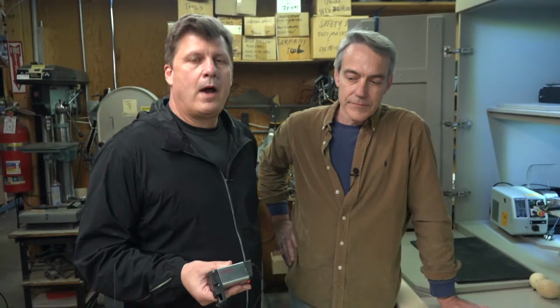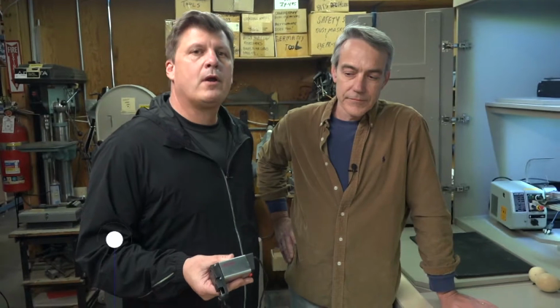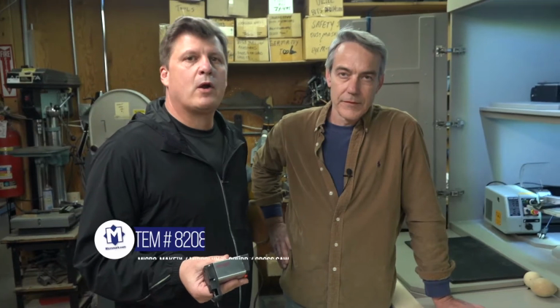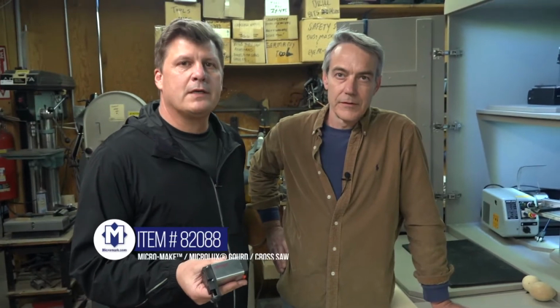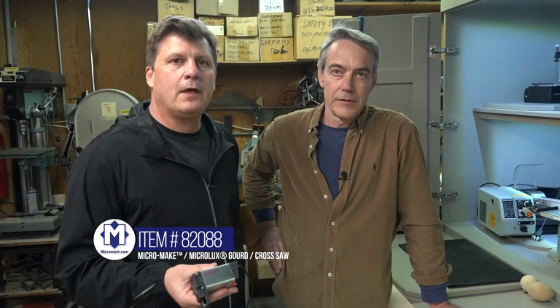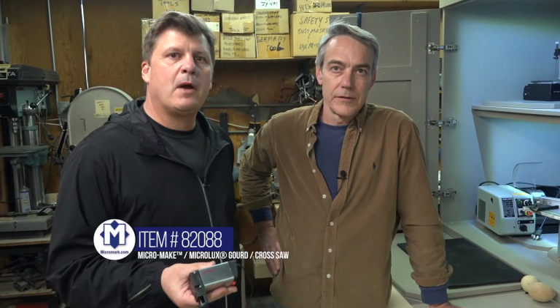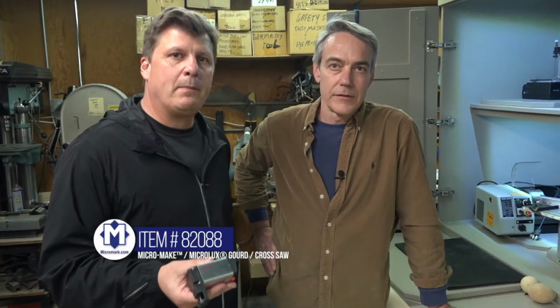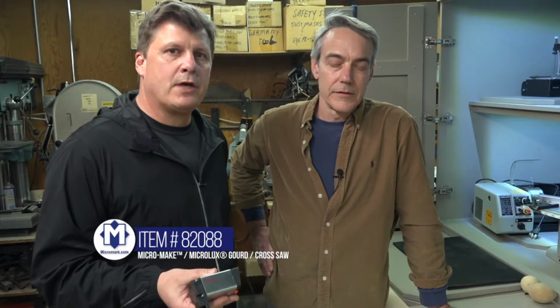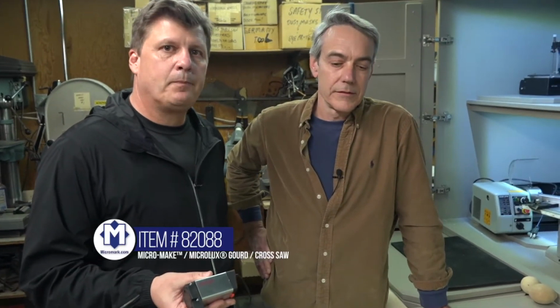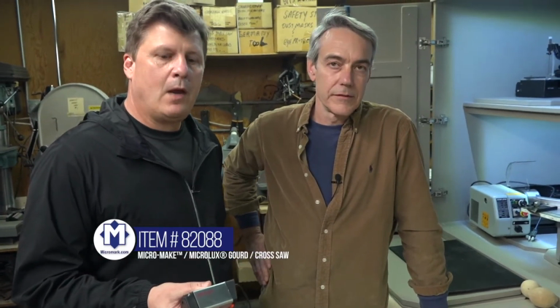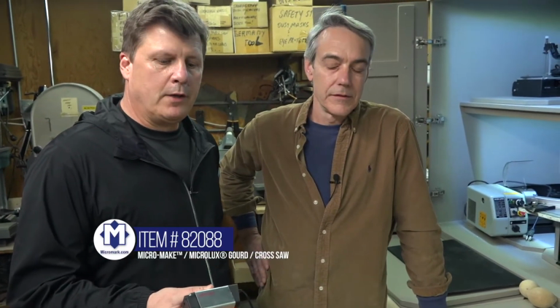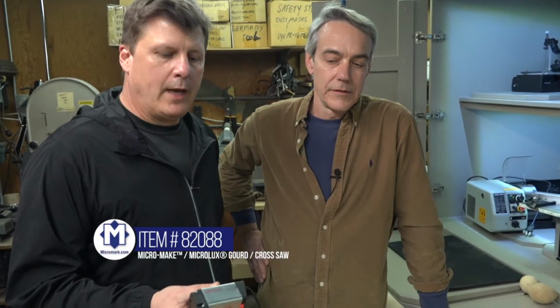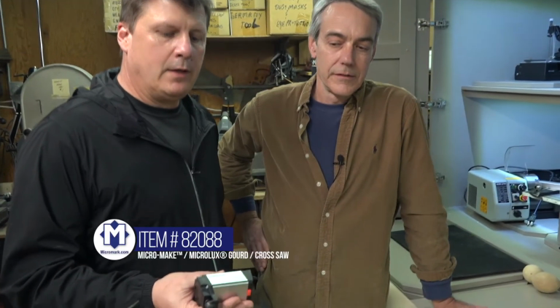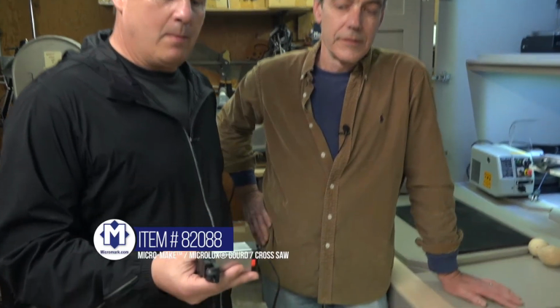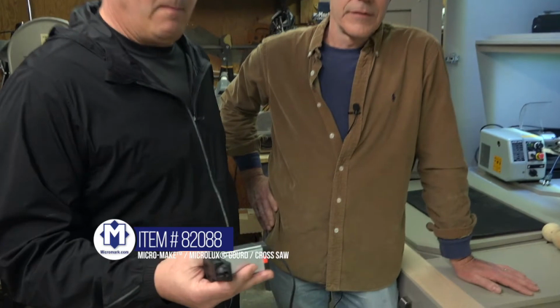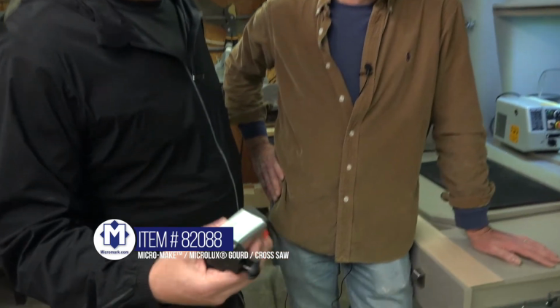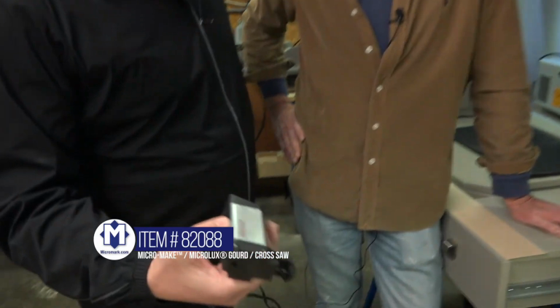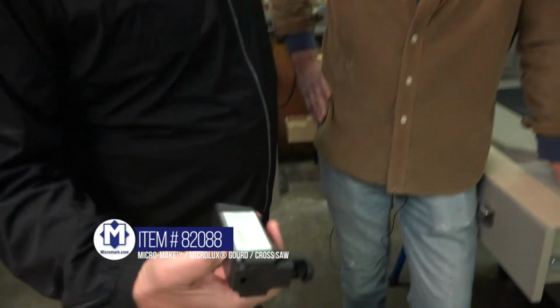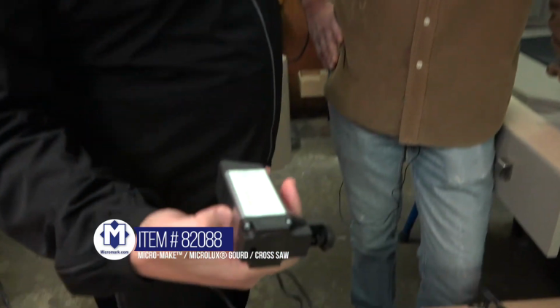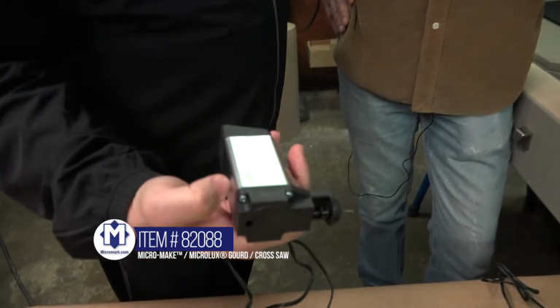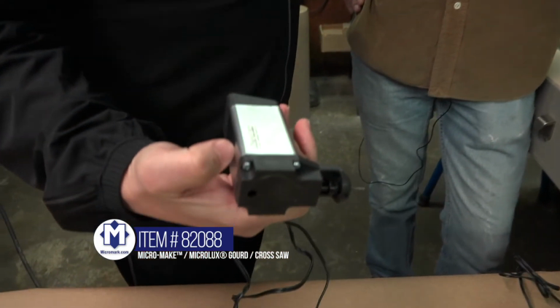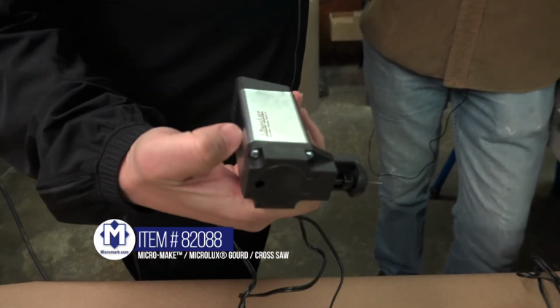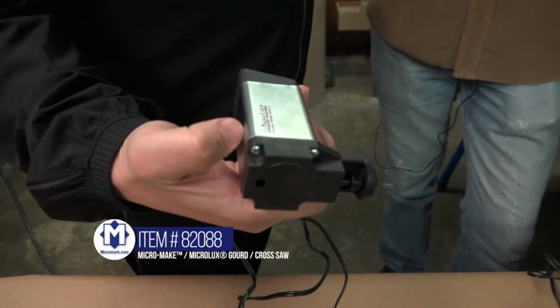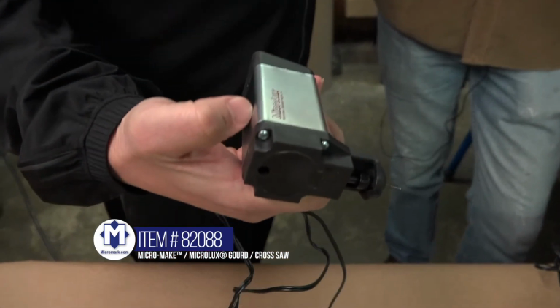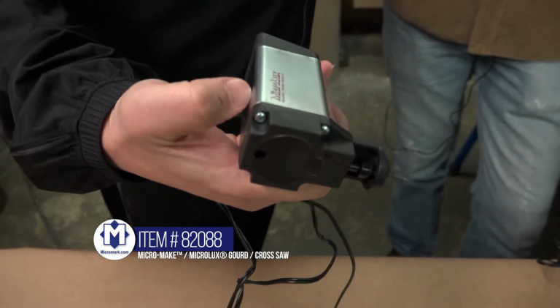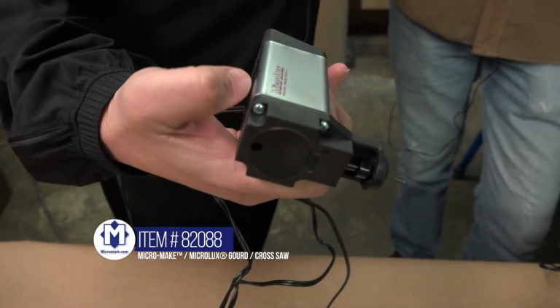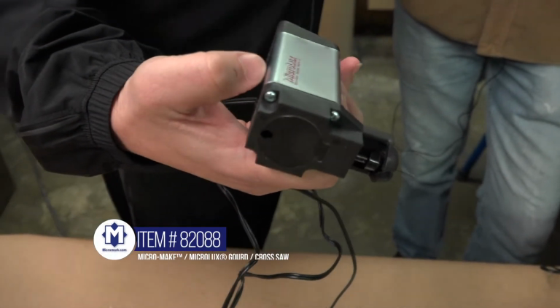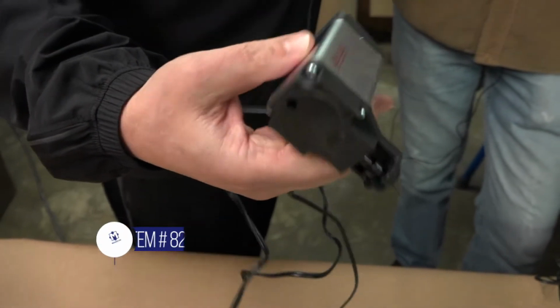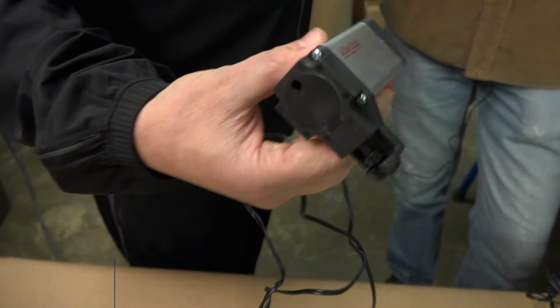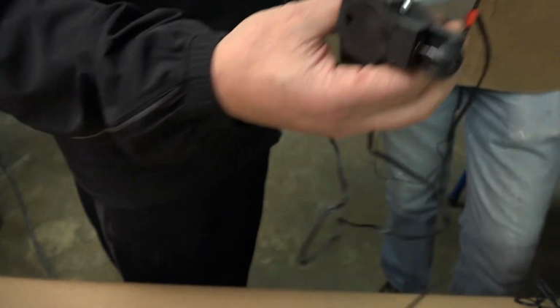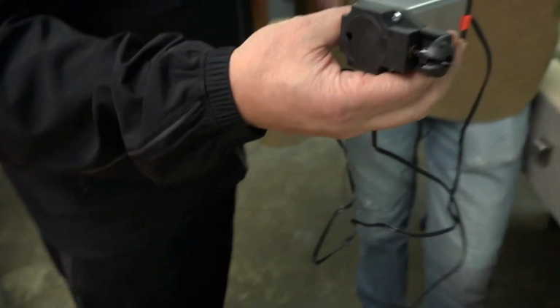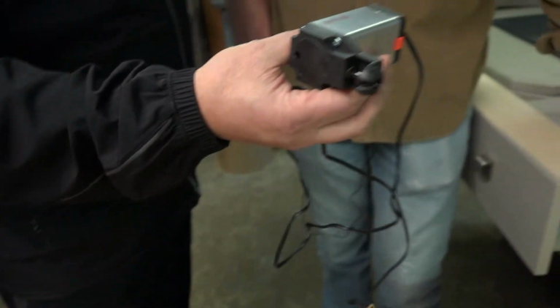We're here on Micromark TV in the Micromake Mini Shop, and we're going to look at the Micromake Mini Gourd Saw or Cross Saw. Dave's going to demonstrate — tell us a little bit about this saw.